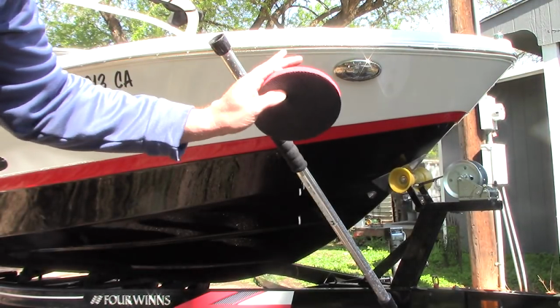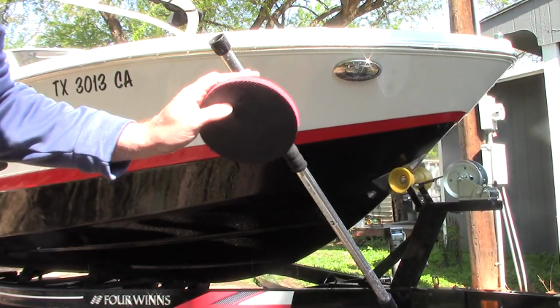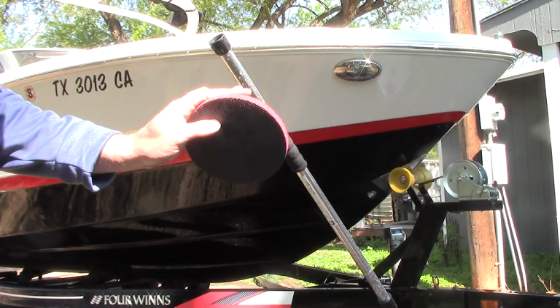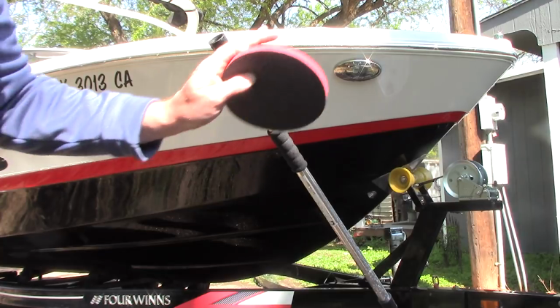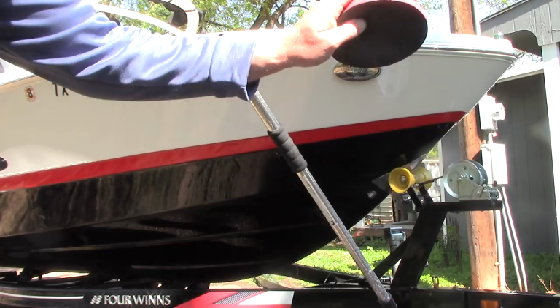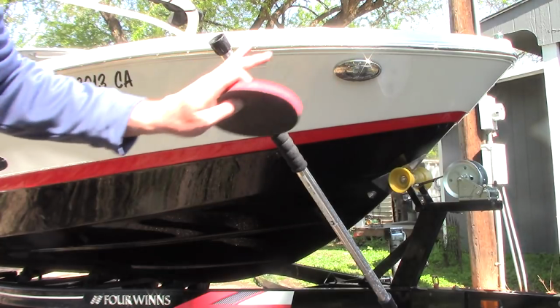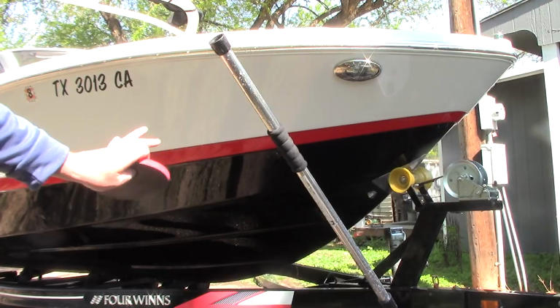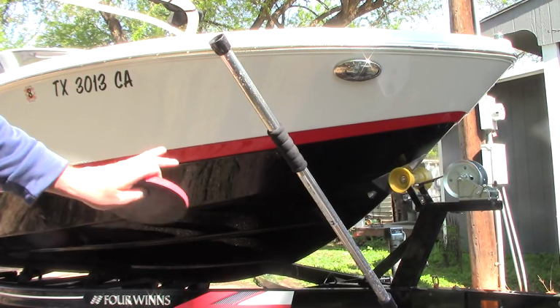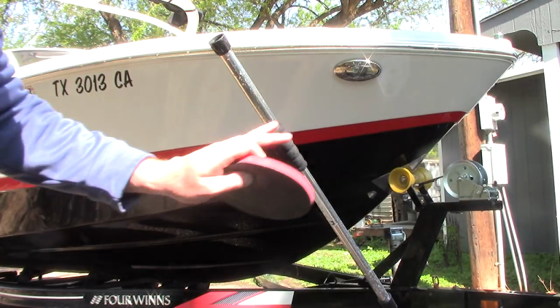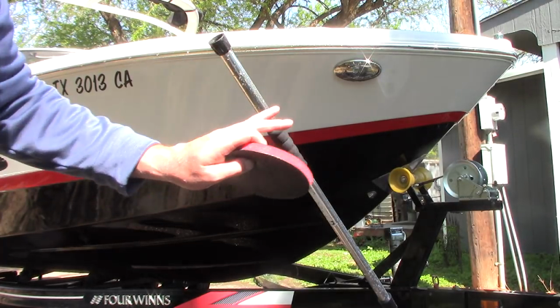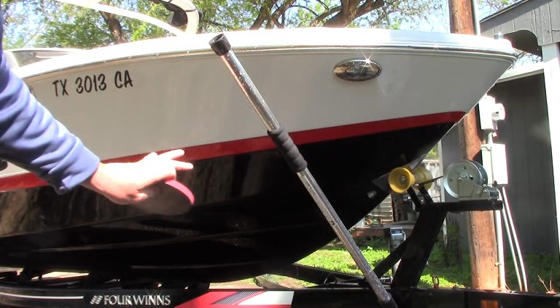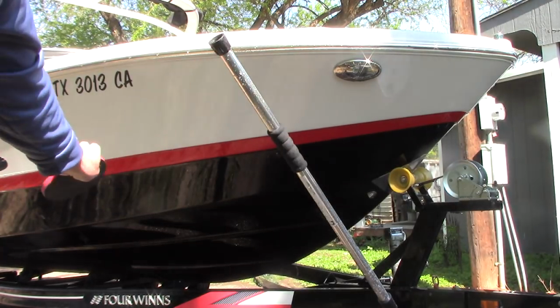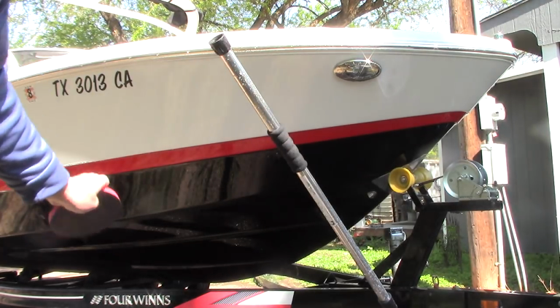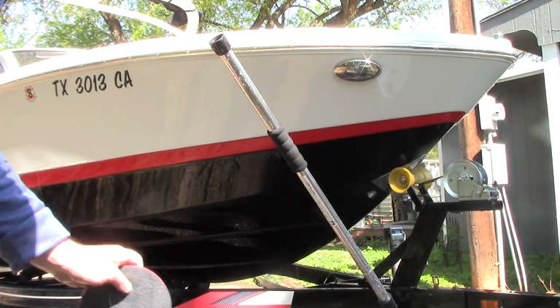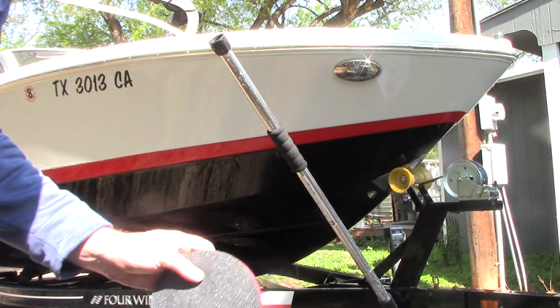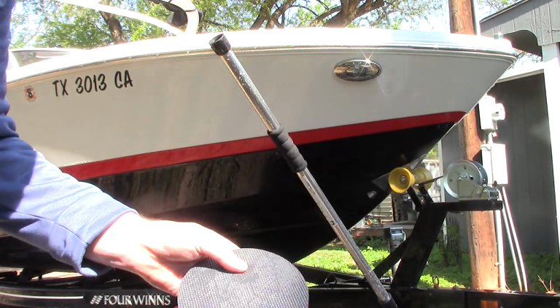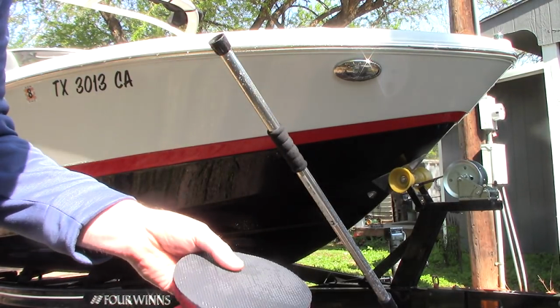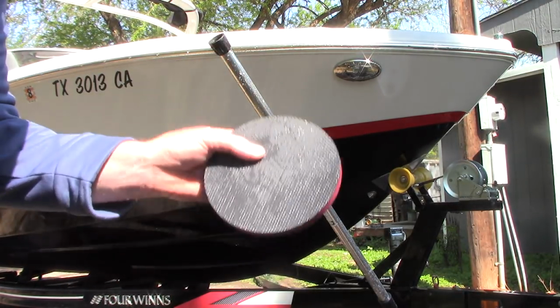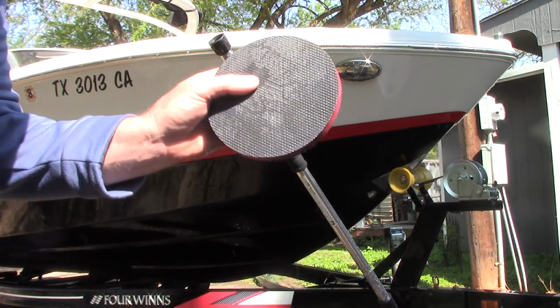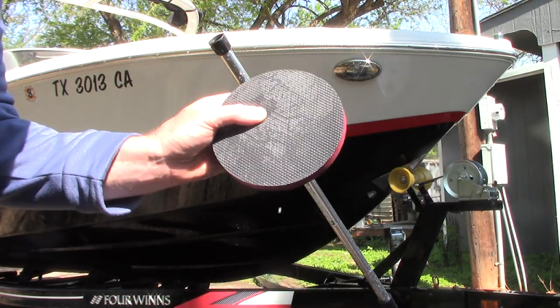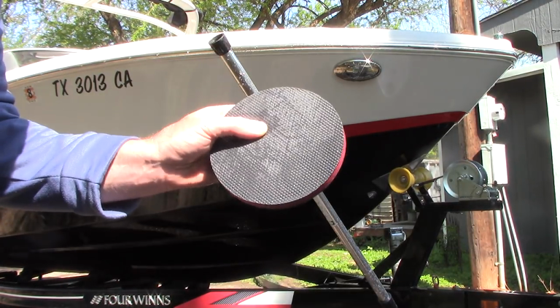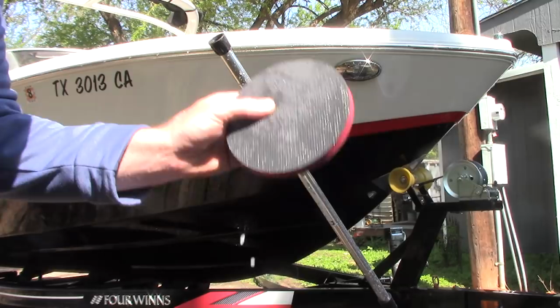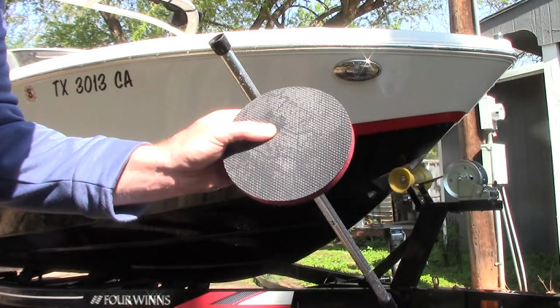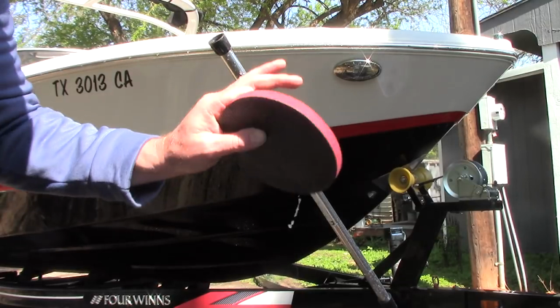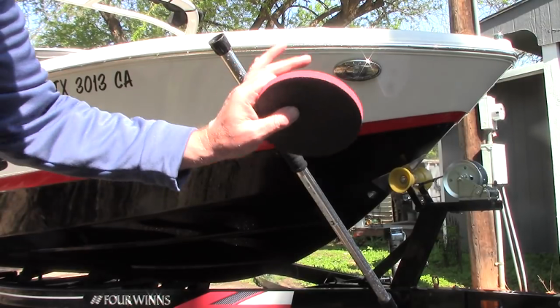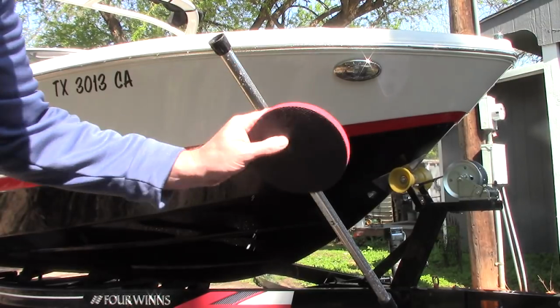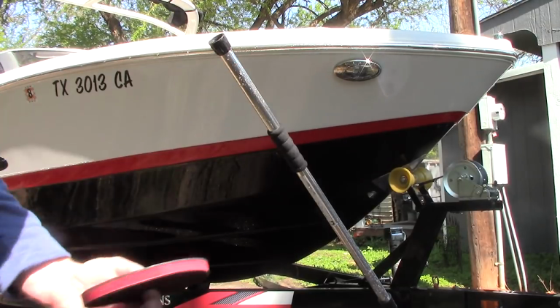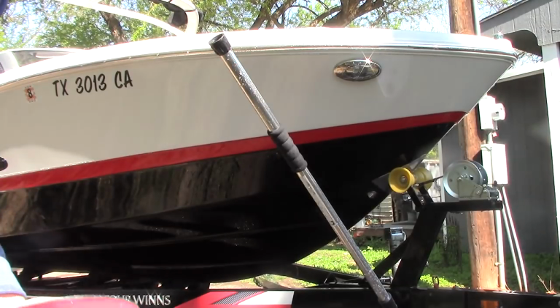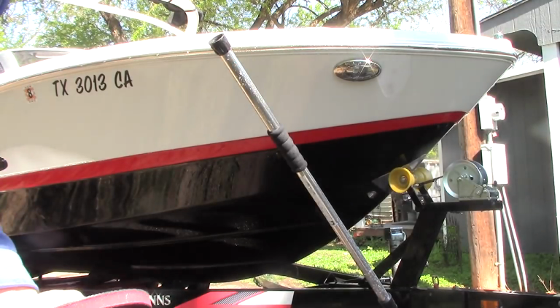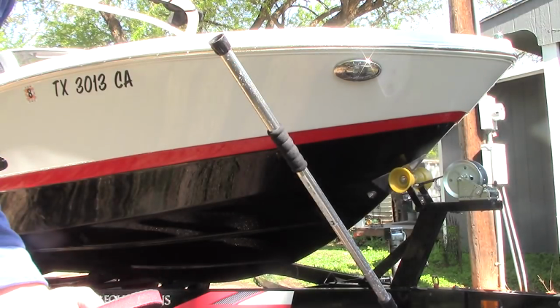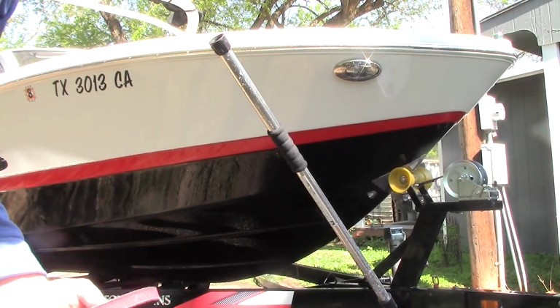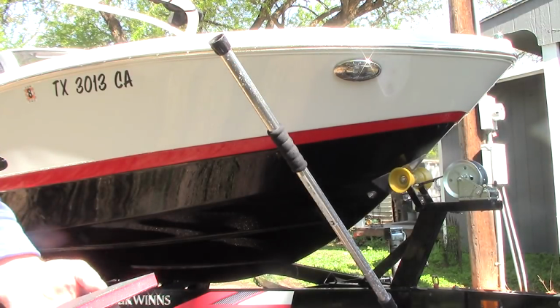Love you guys, just wanted to share that with you. Yes, if you want great results — a little bit more shine, gloss, very smooth gel coat and paint along the side of a boat — clay it. Clay quickly and you'll get amazing results. Talk to you guys soon.